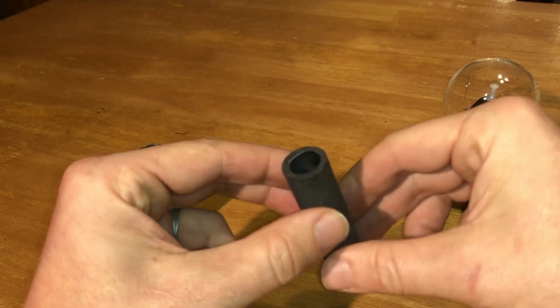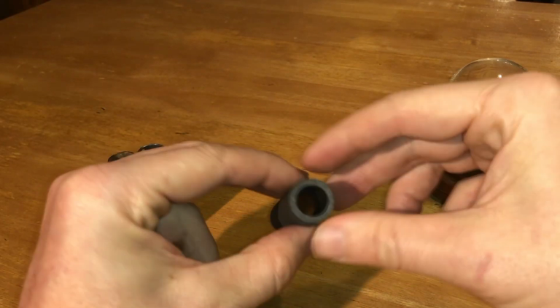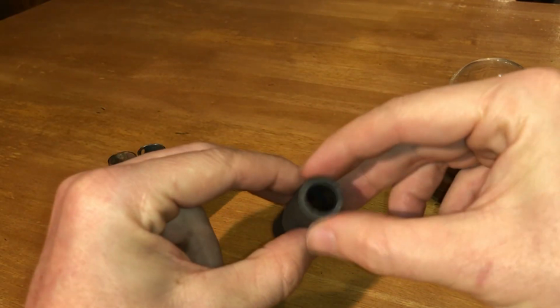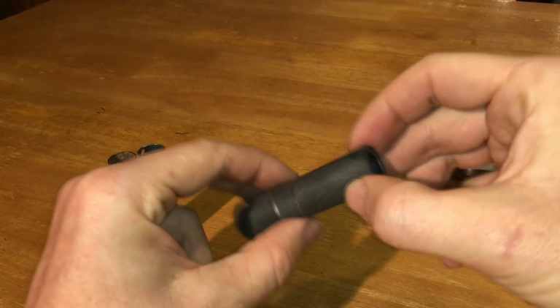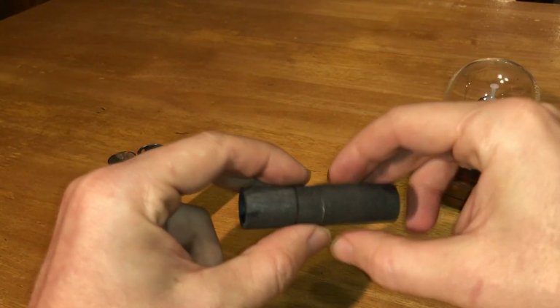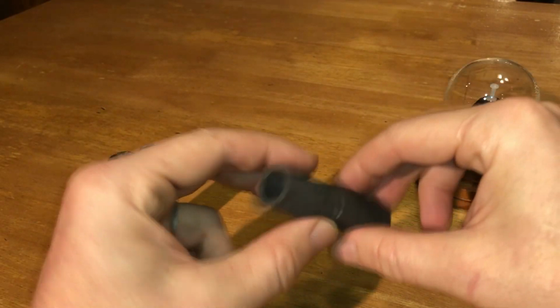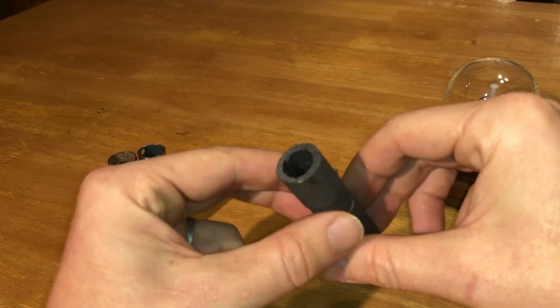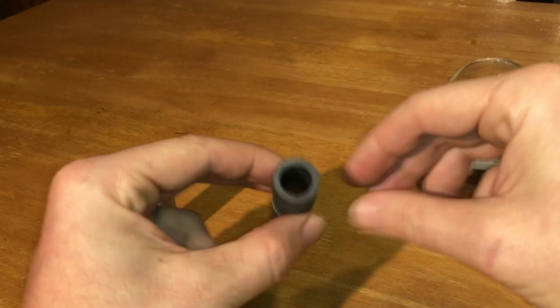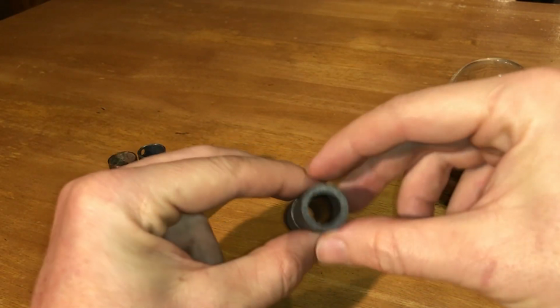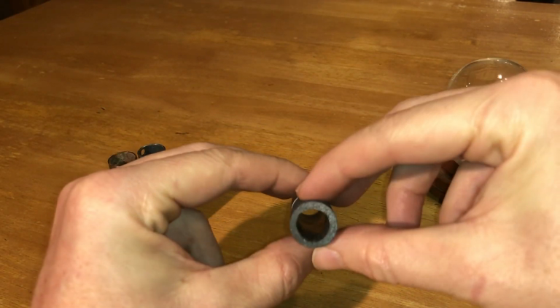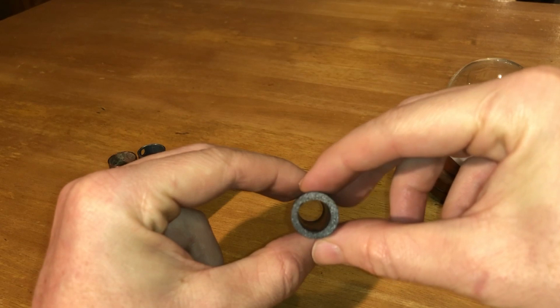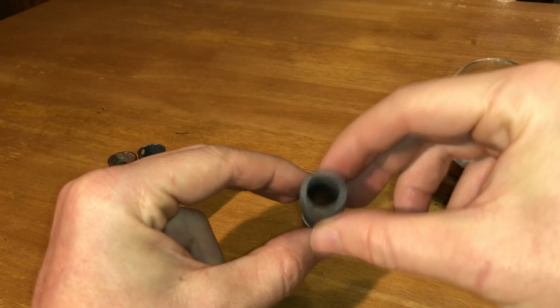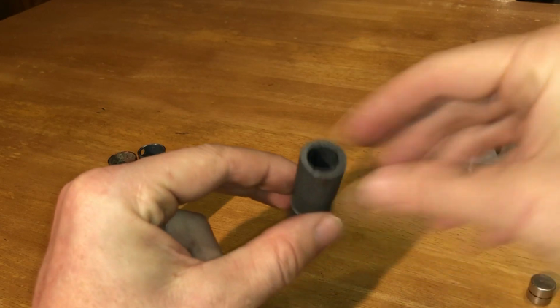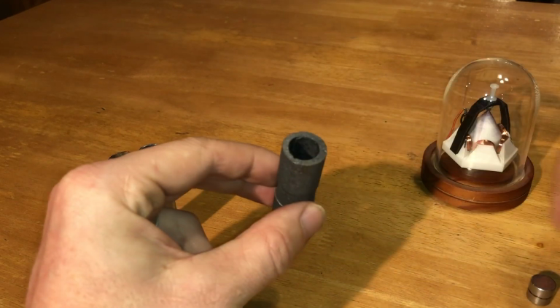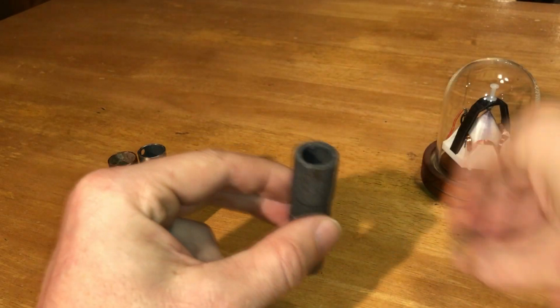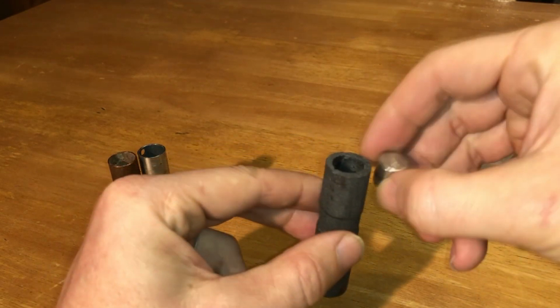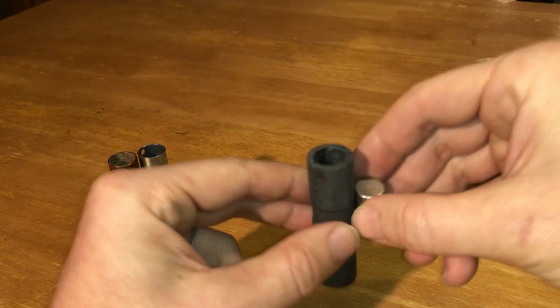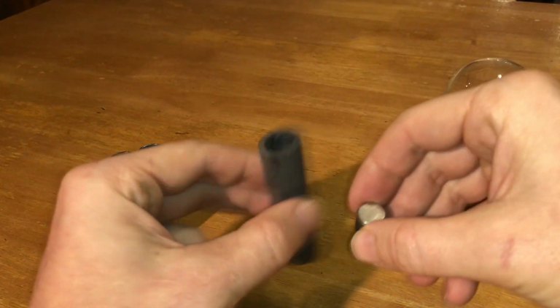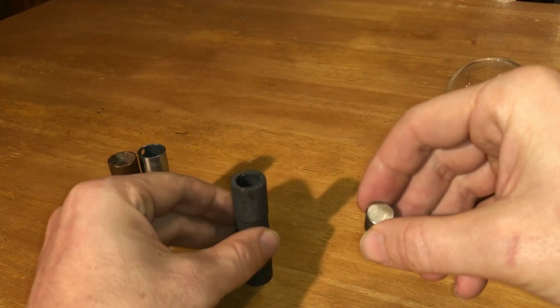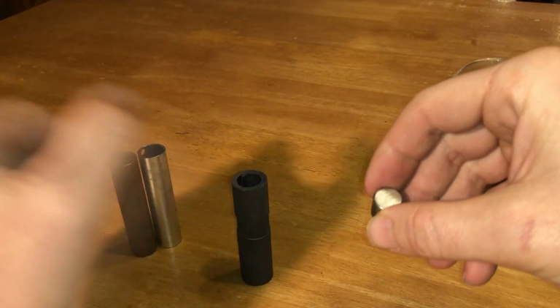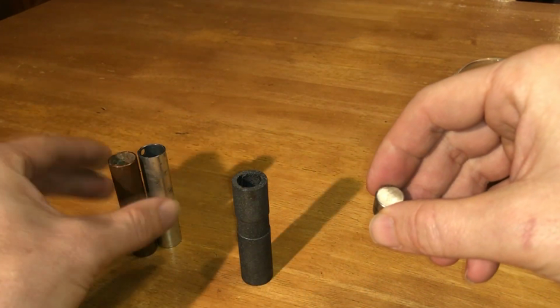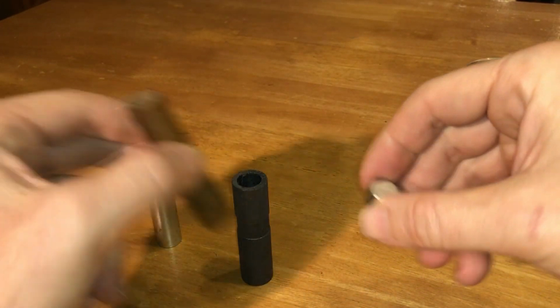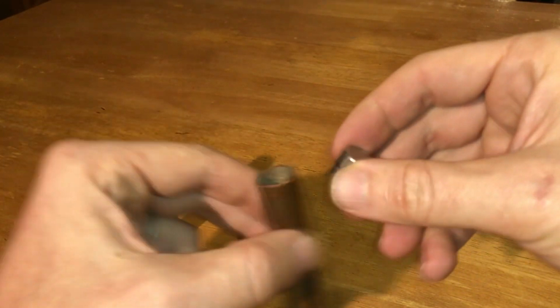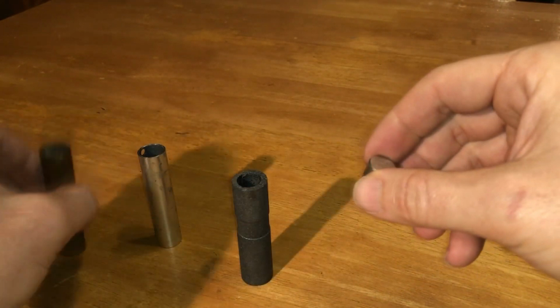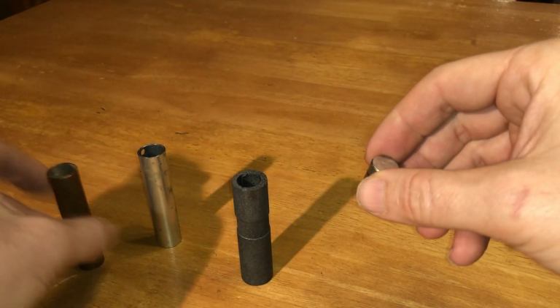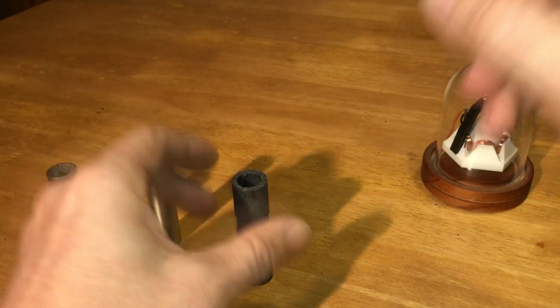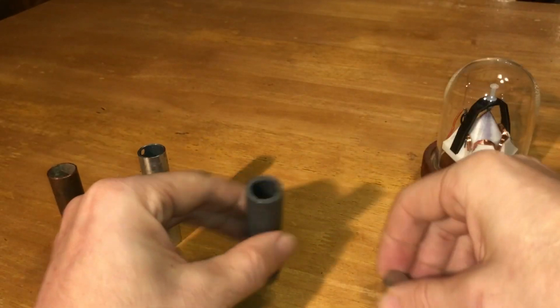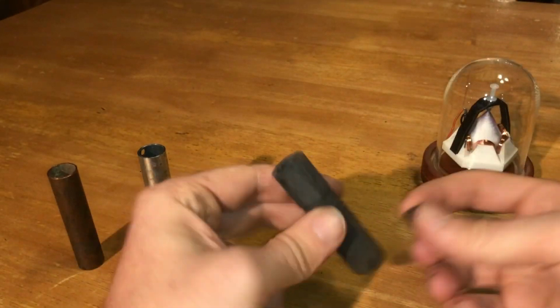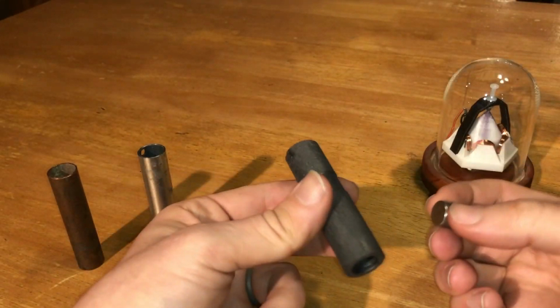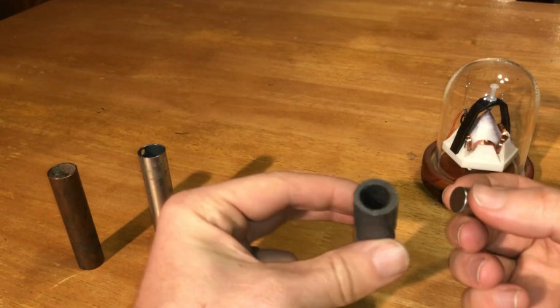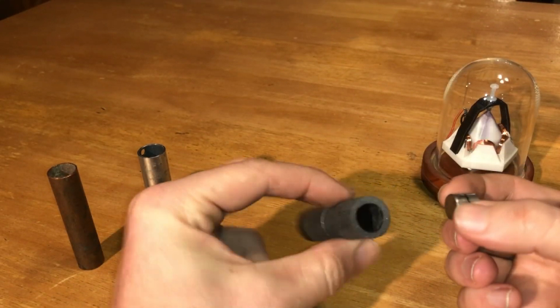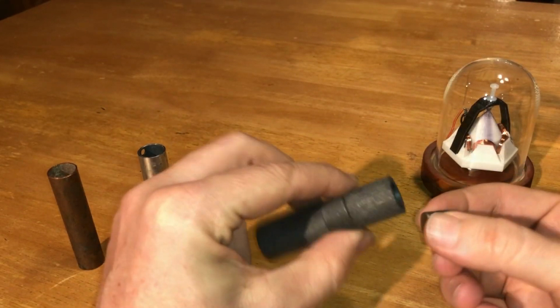Before you see the results in this video, leave a comment as to what you predict. Will this fall through slowly, similar to copper, or is it going to fall through fast? Because that's what I've been wondering.